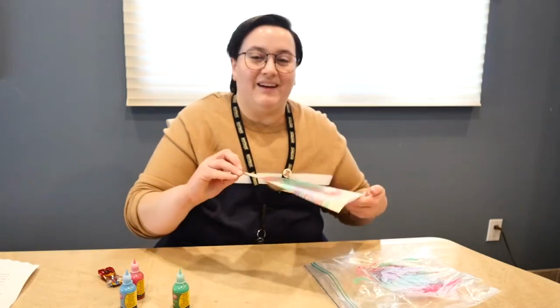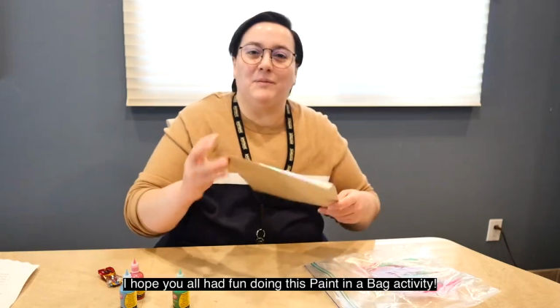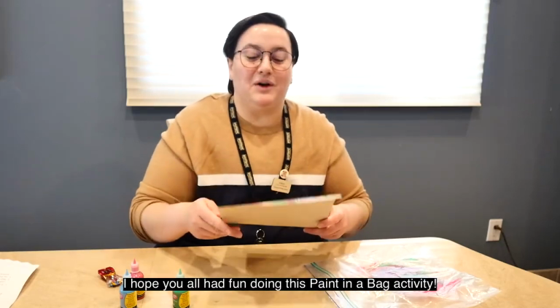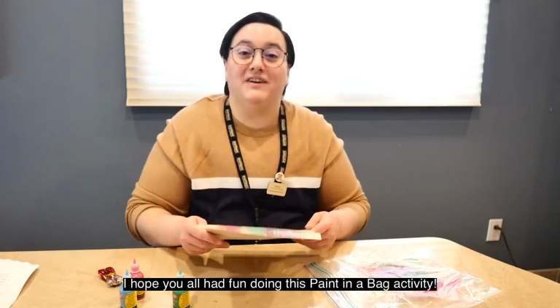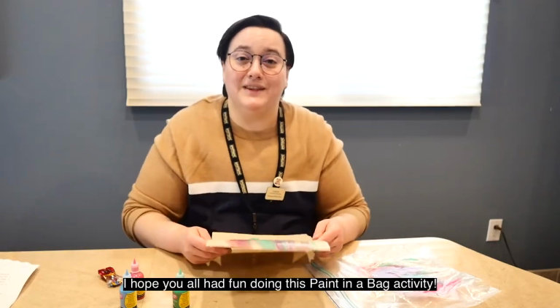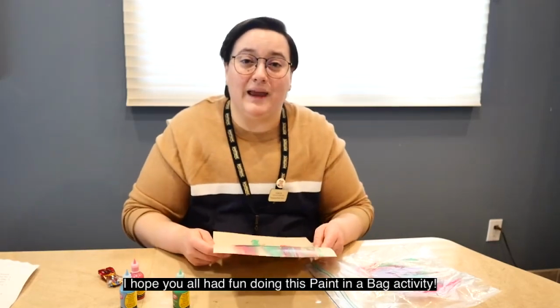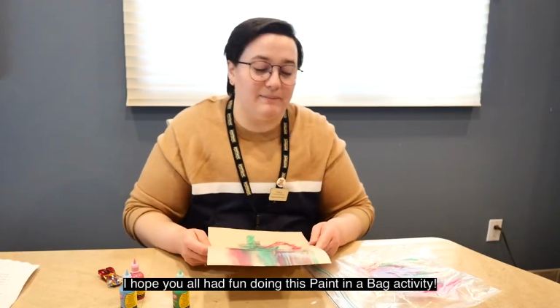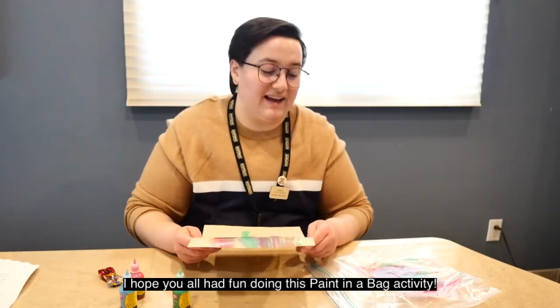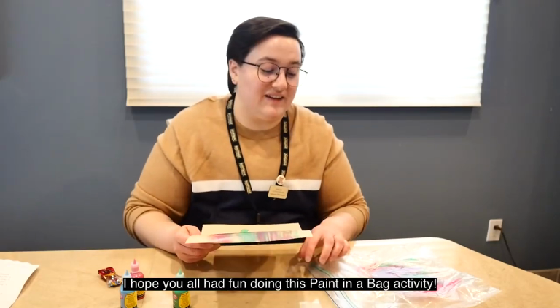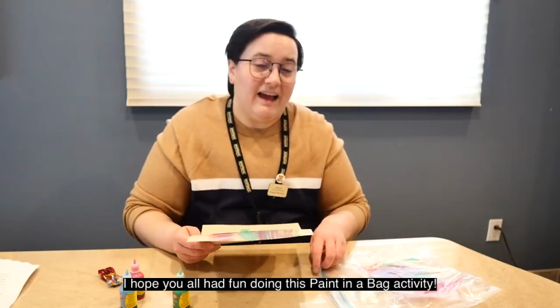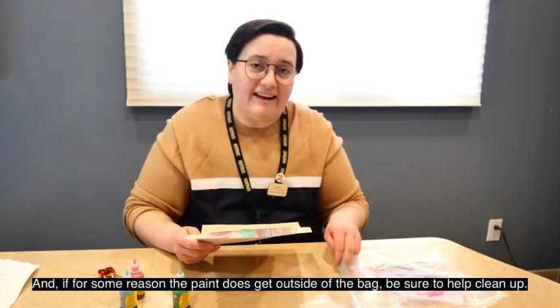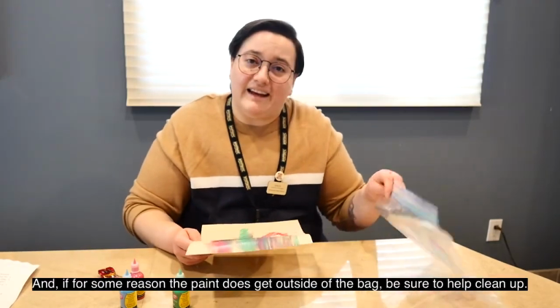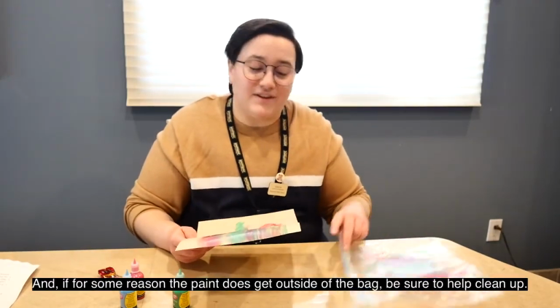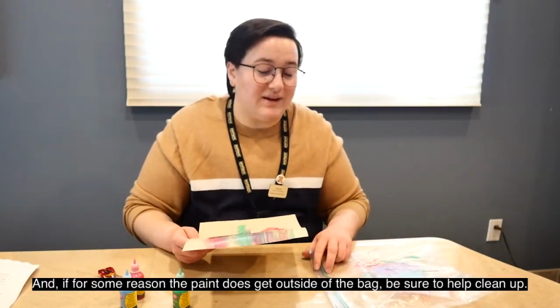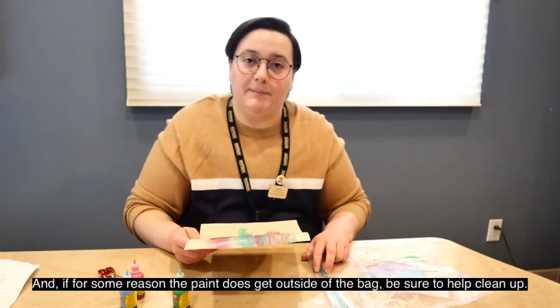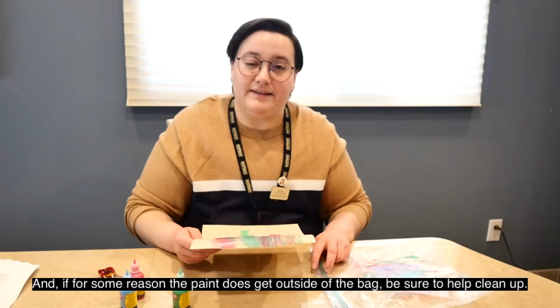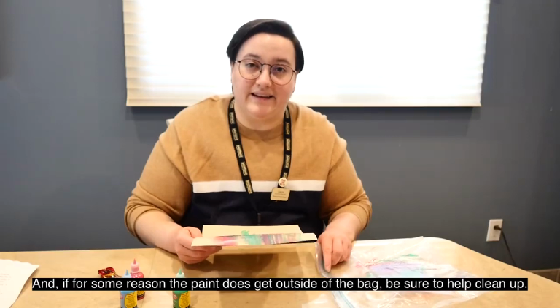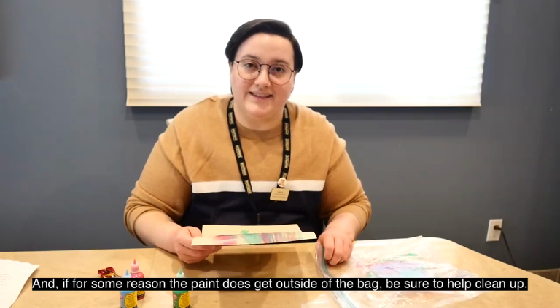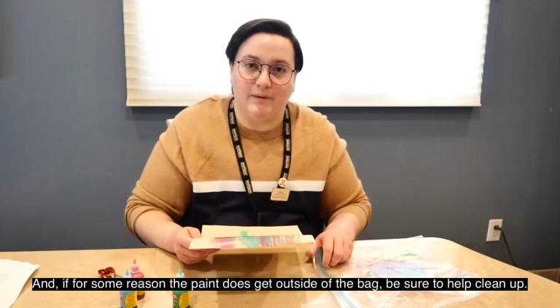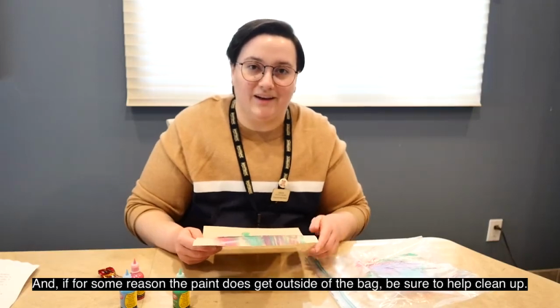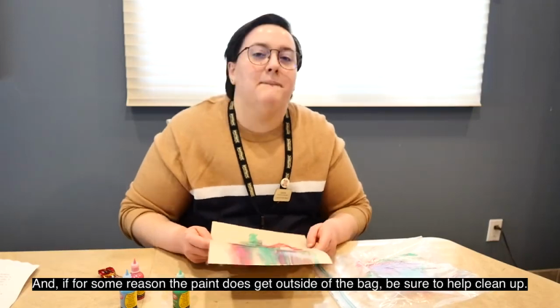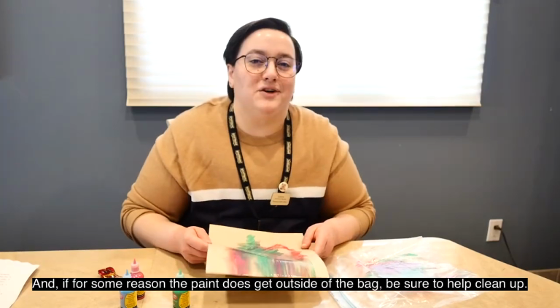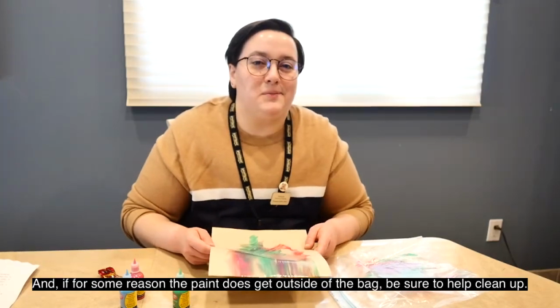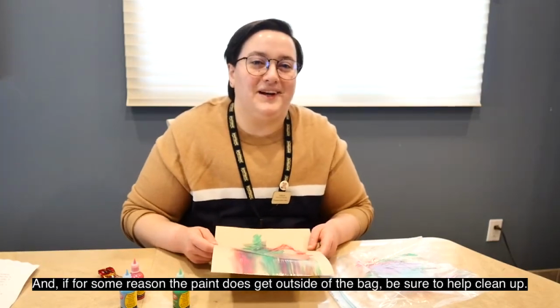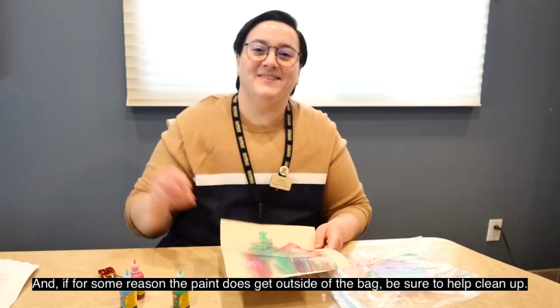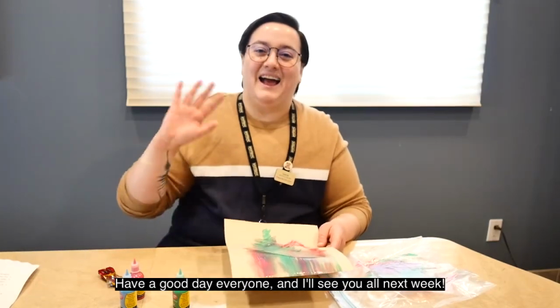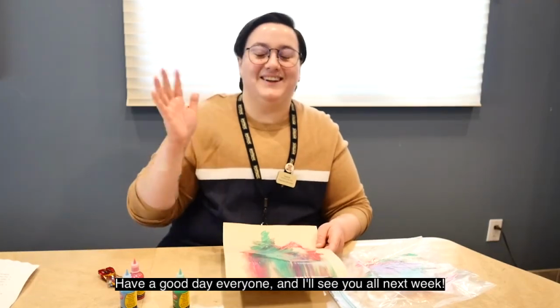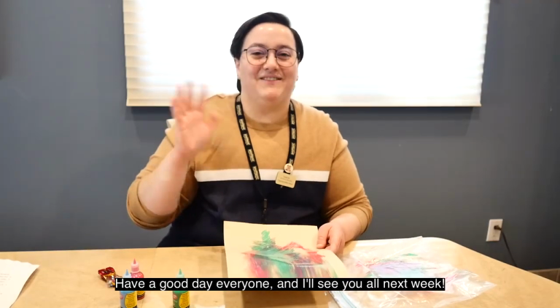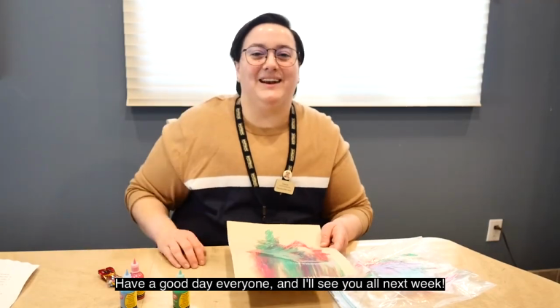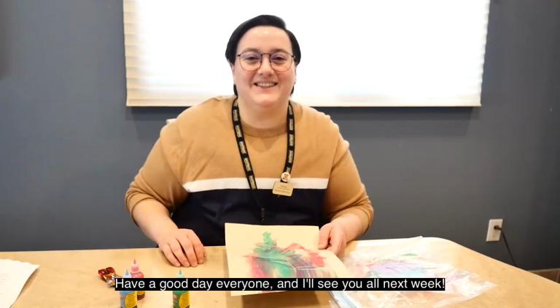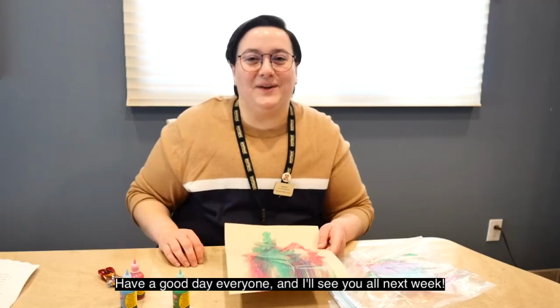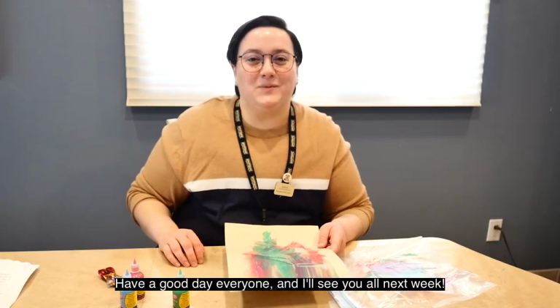I hope that you all had fun doing this paint in a bag activity. And if for some reason the paint does get outside of the bag, be sure to help clean up. Have a good day, everyone, and I'll see you all next week.